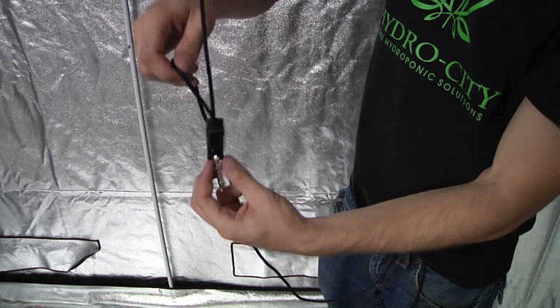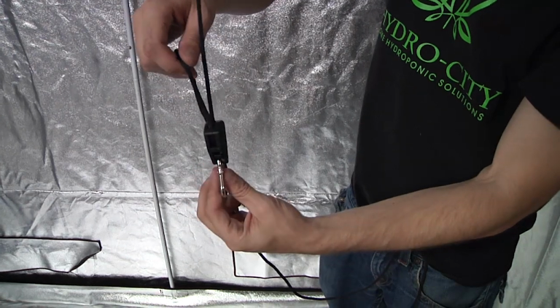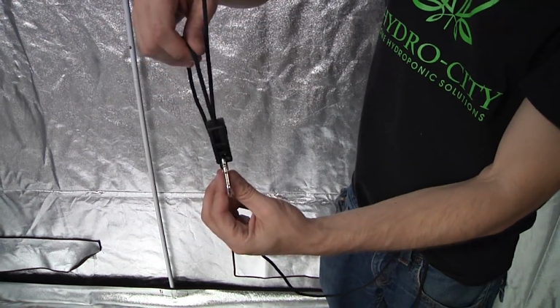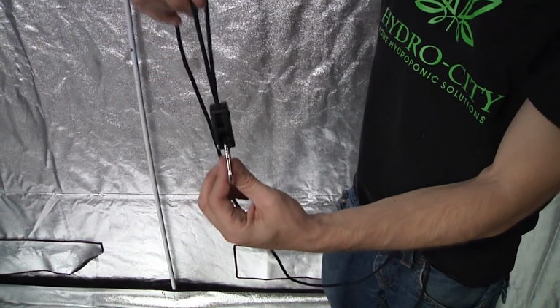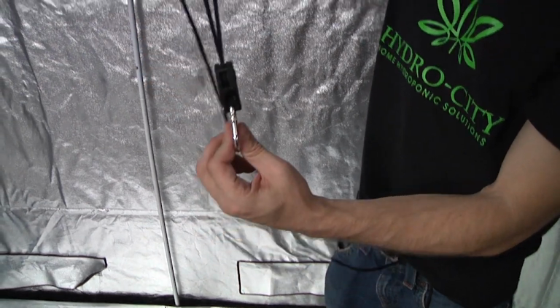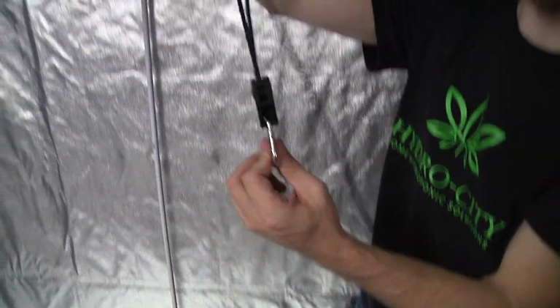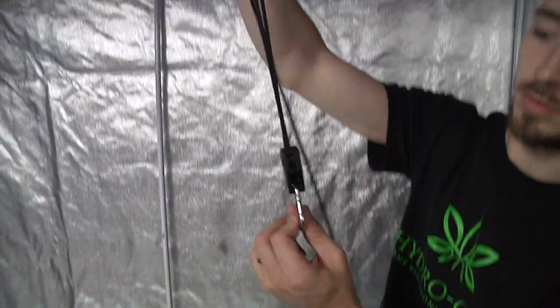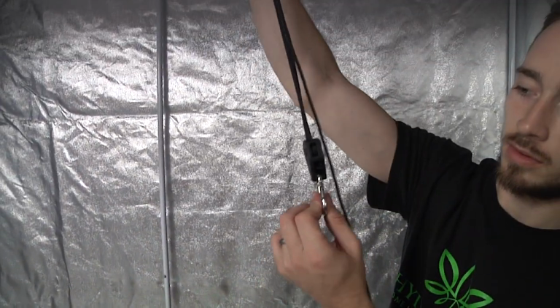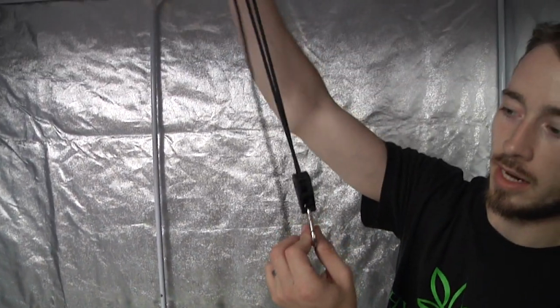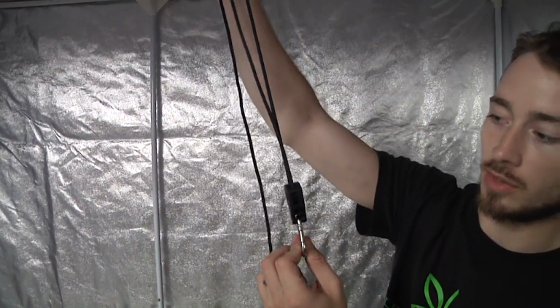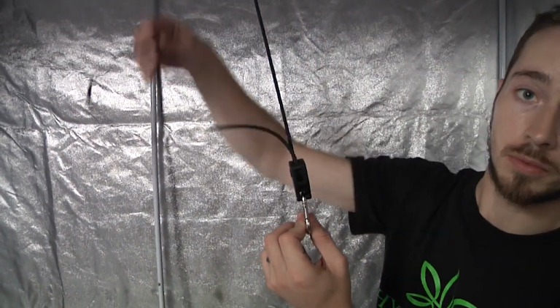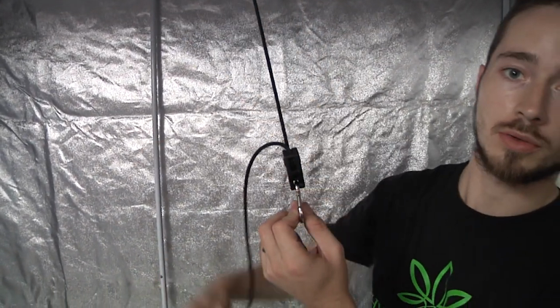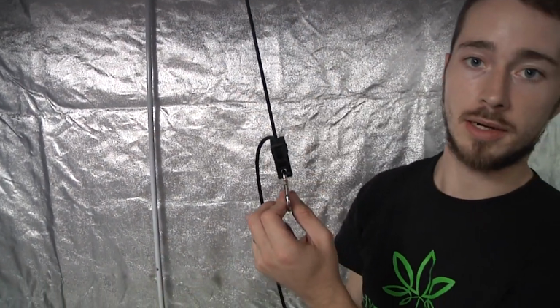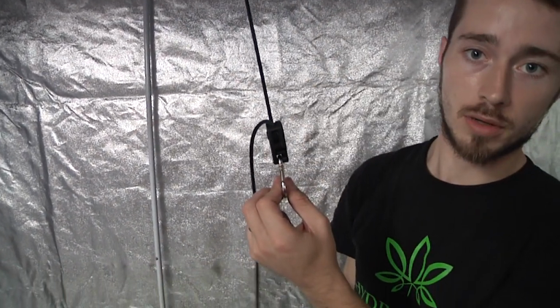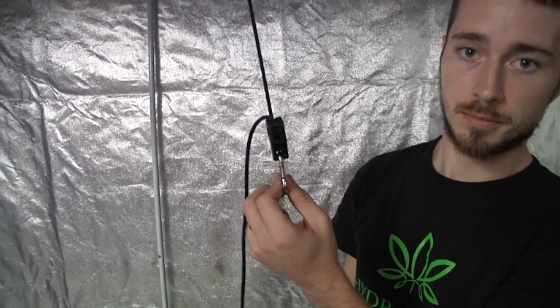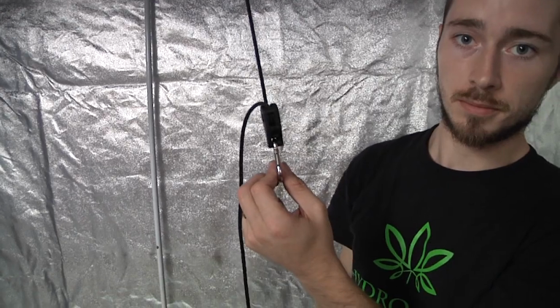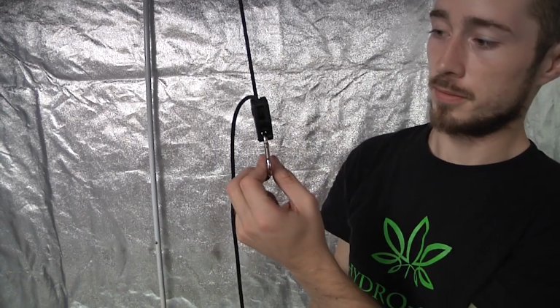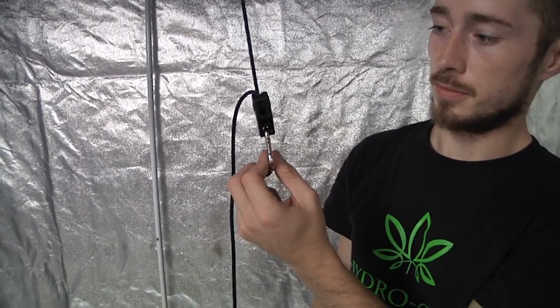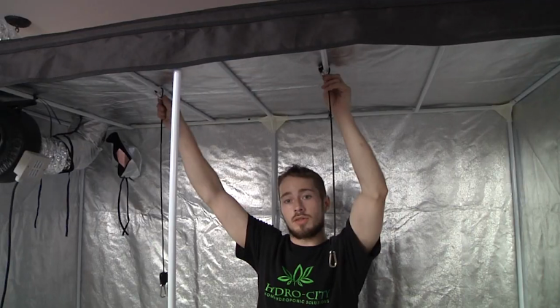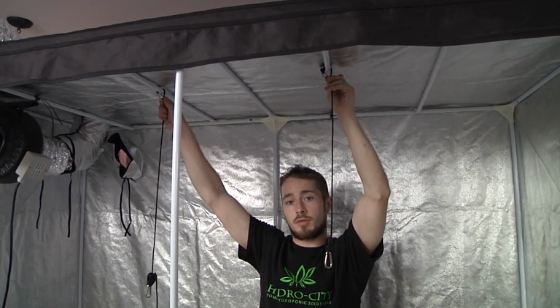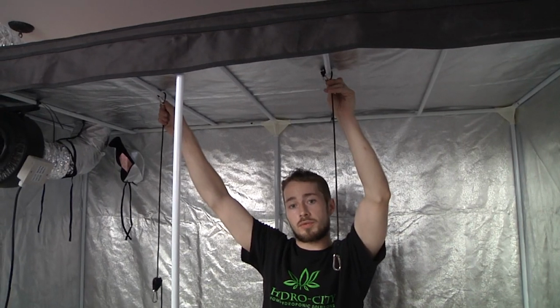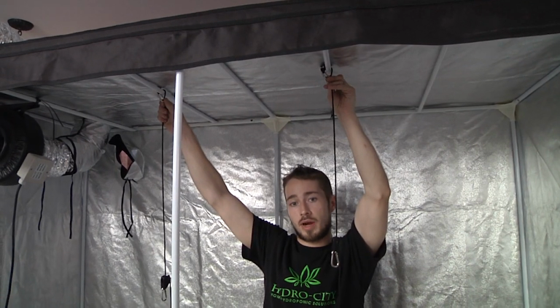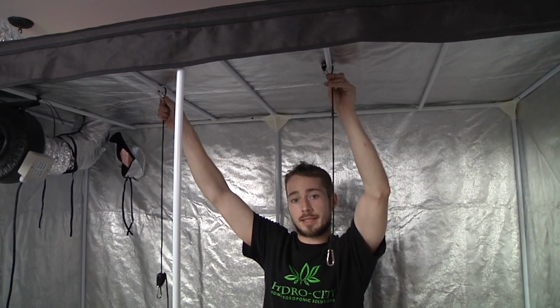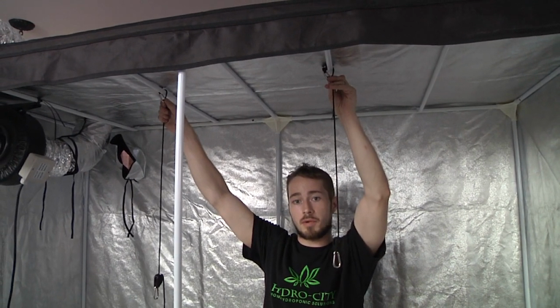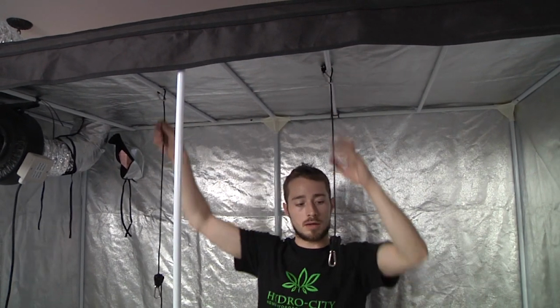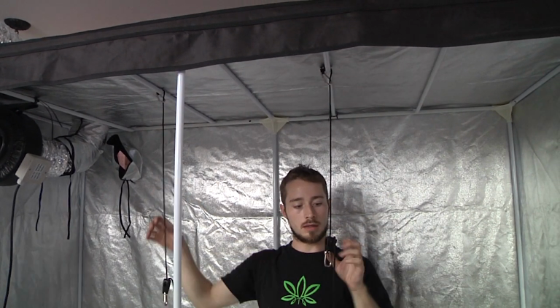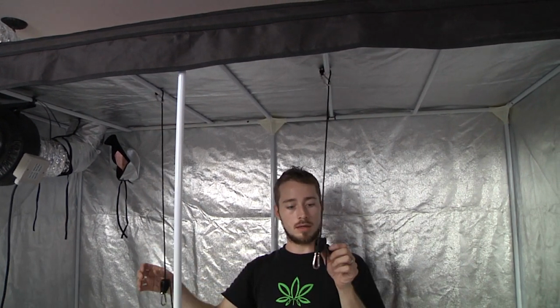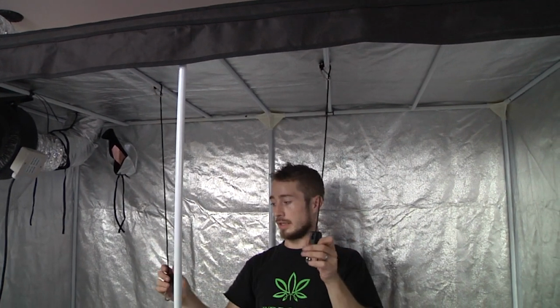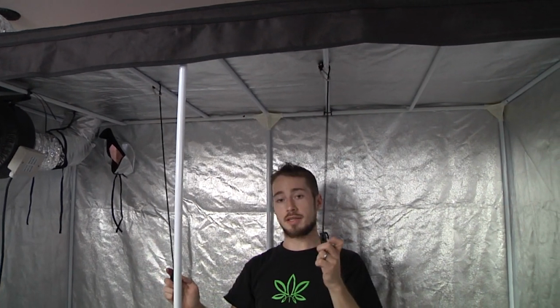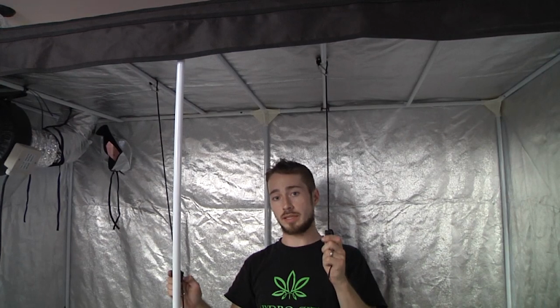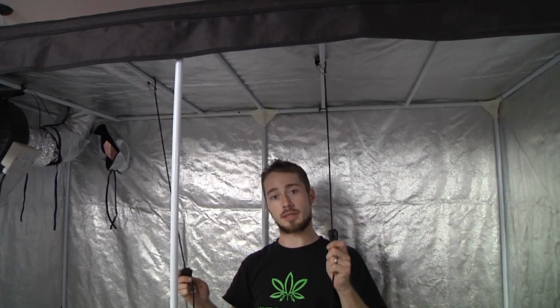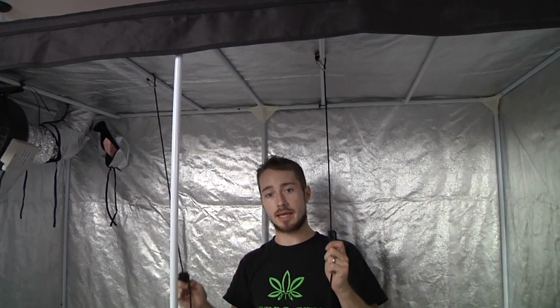To raise, simply run the string through and allow the rope to ratchet upward. Secure both rope ratchets to the bar and slide the pulleys down to the end.